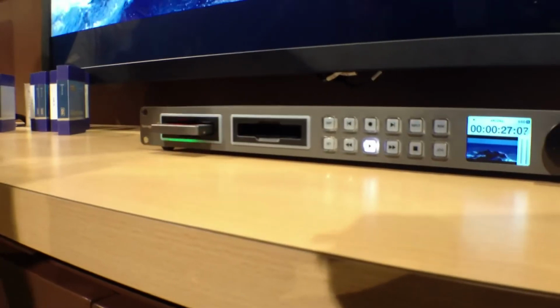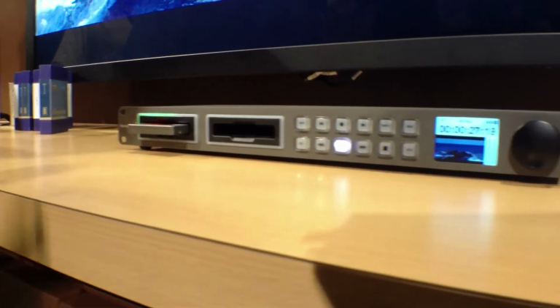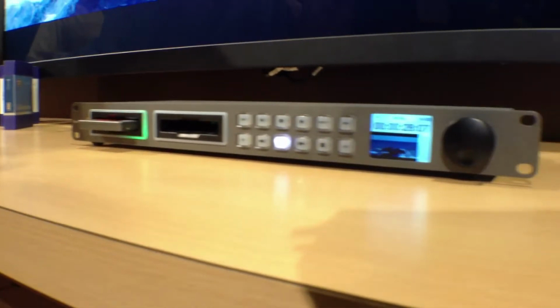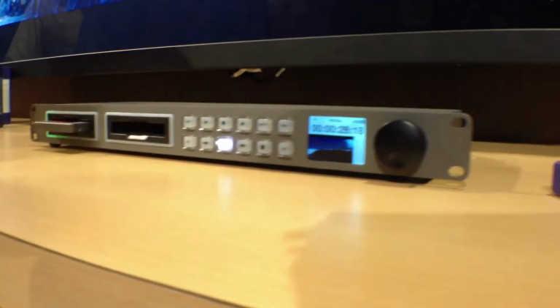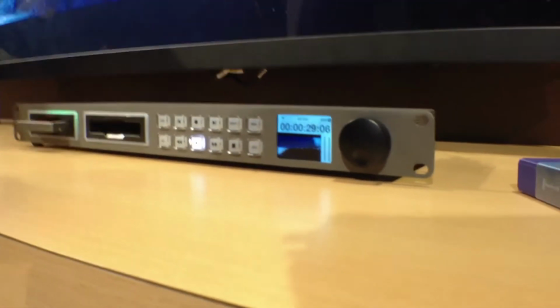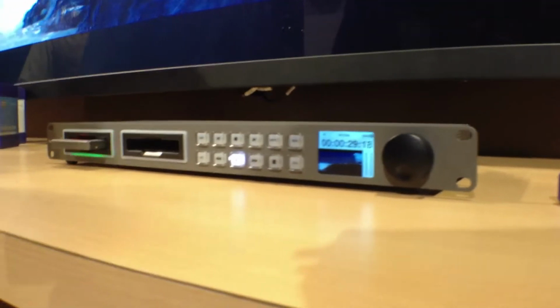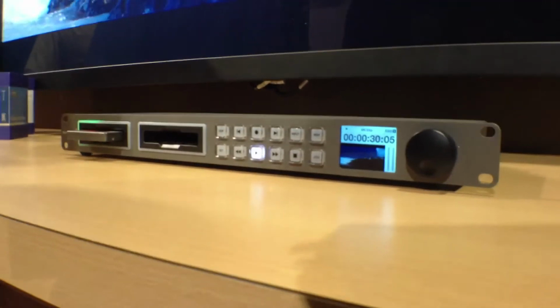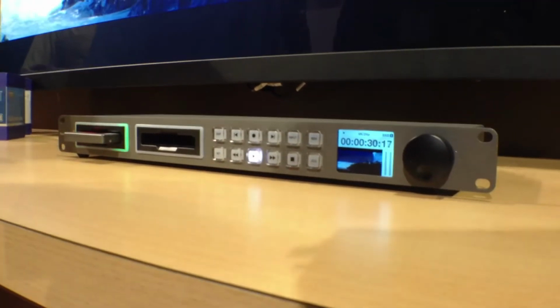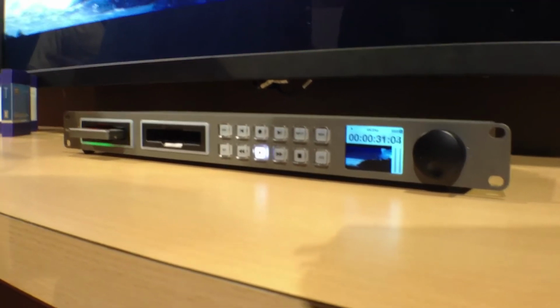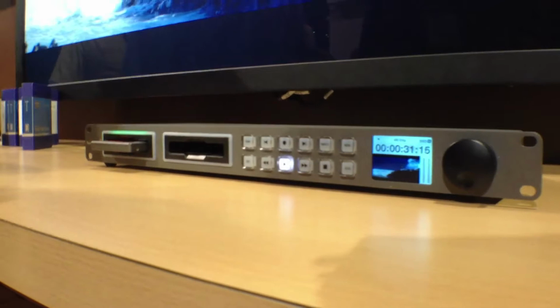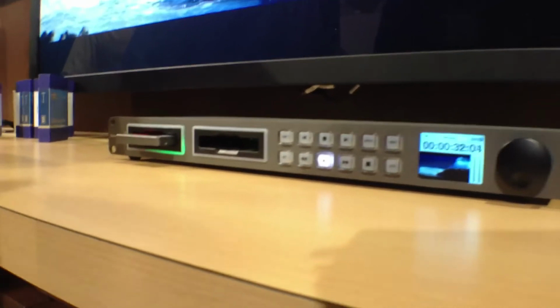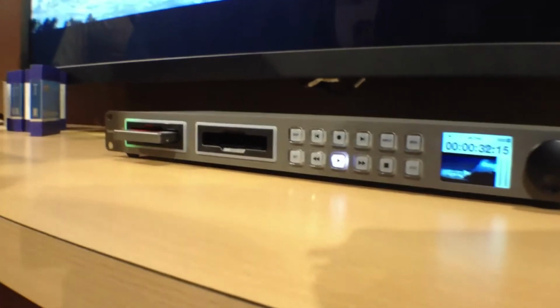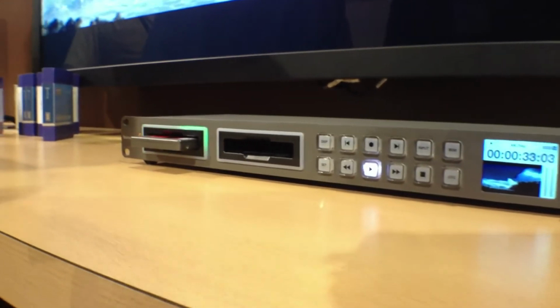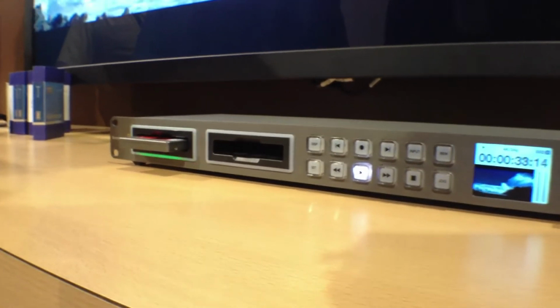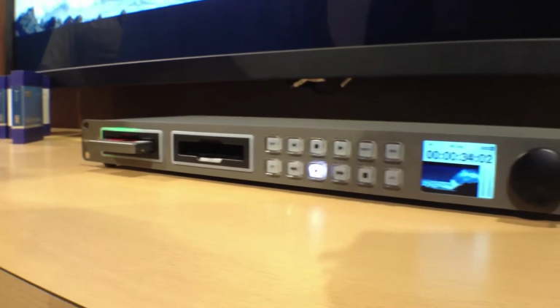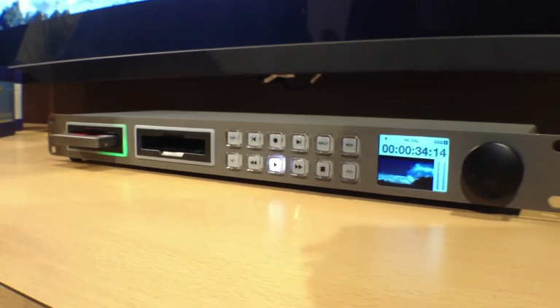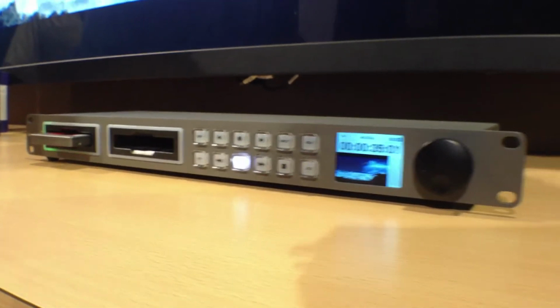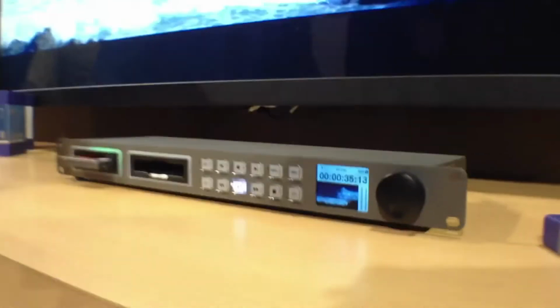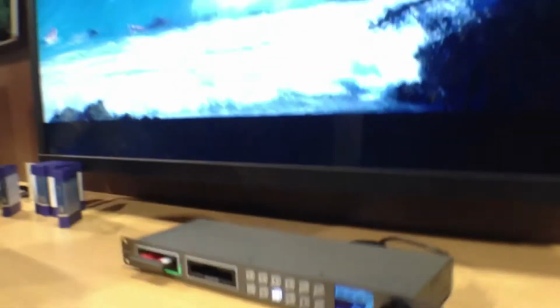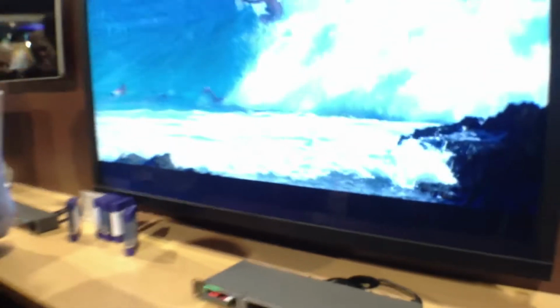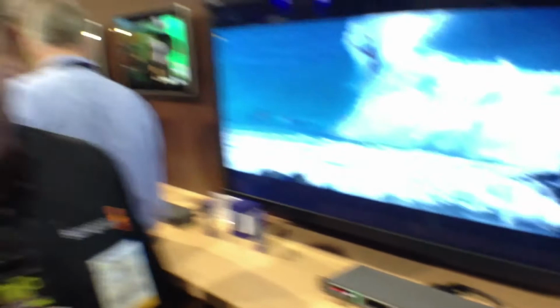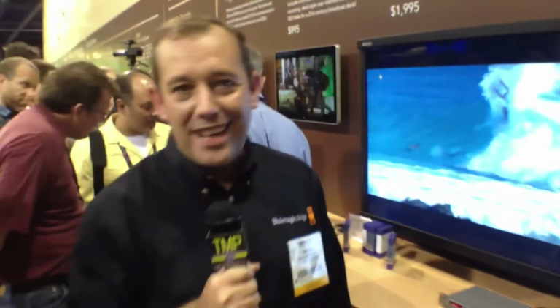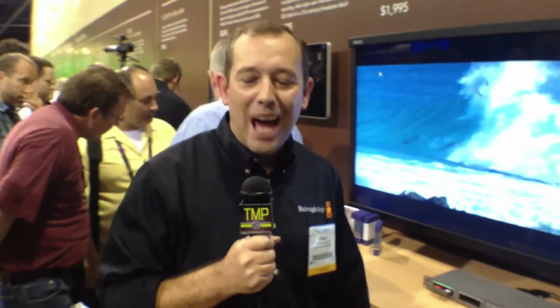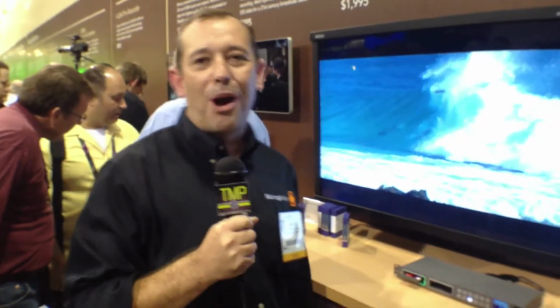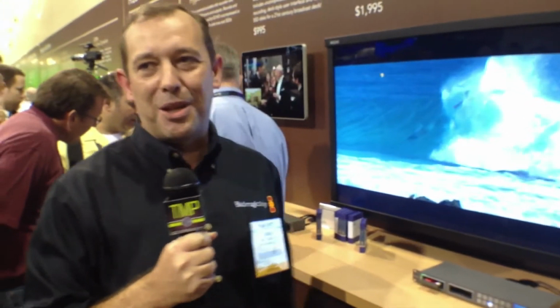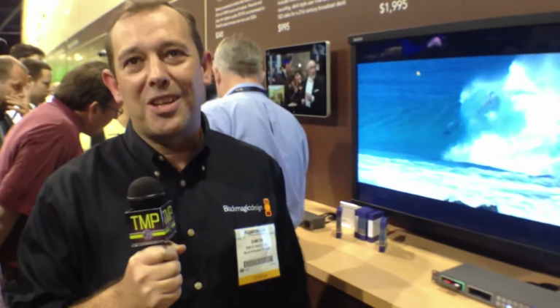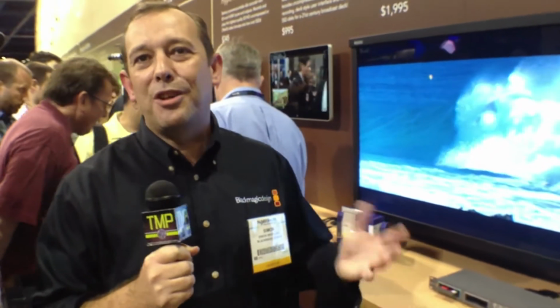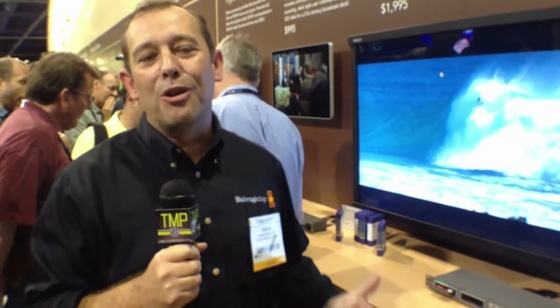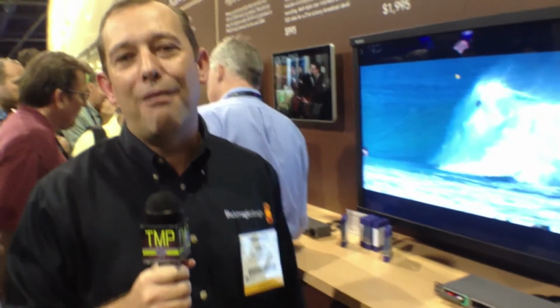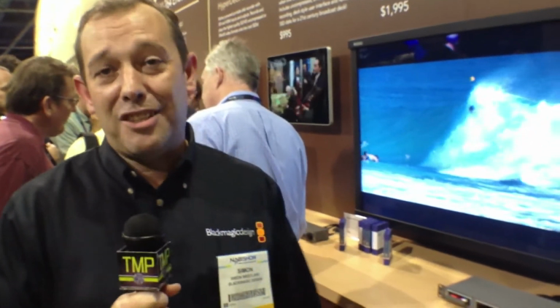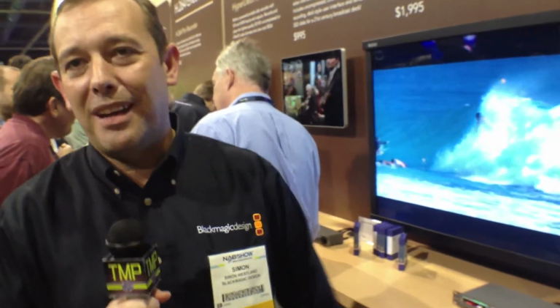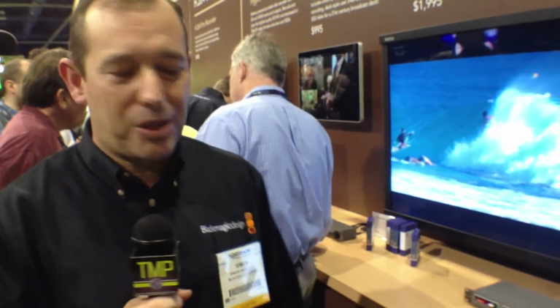There have been a couple of really interesting new advancements with this product, in that not only does it record uncompressed 10-bit video, but now we've added Avid DNX HD and Apple ProRes to the box, so you can record directly to the codec of your choice.